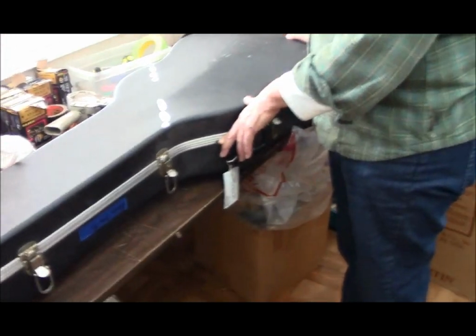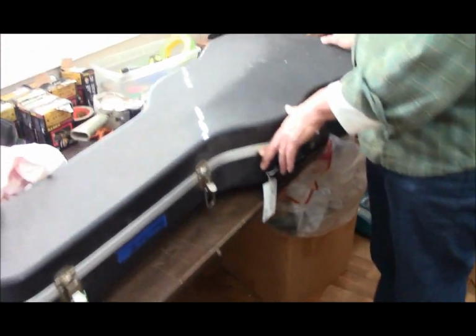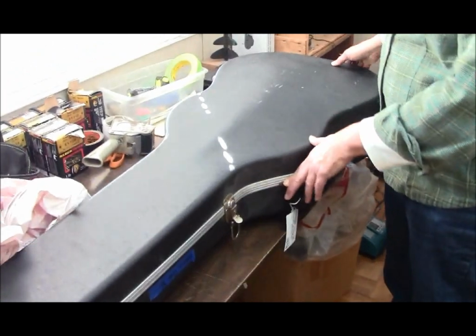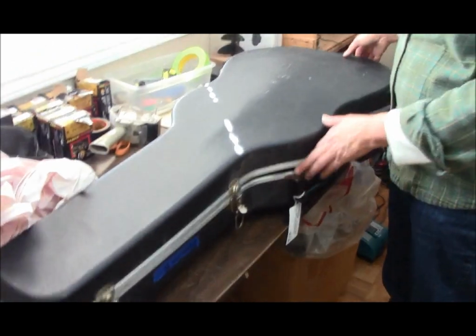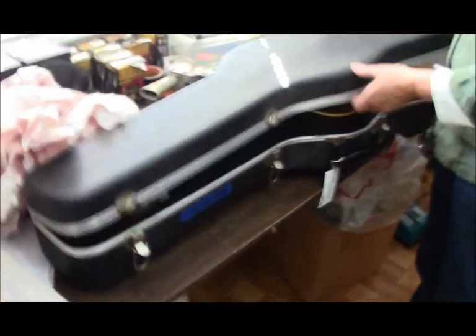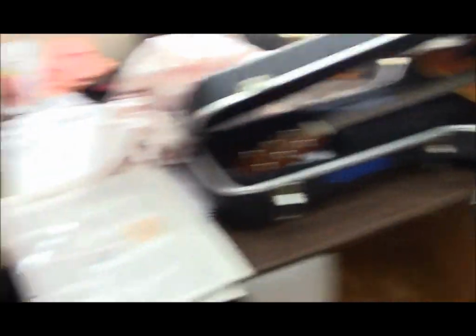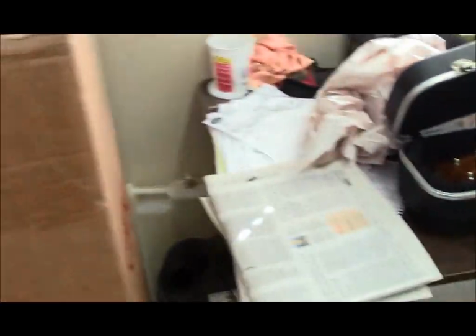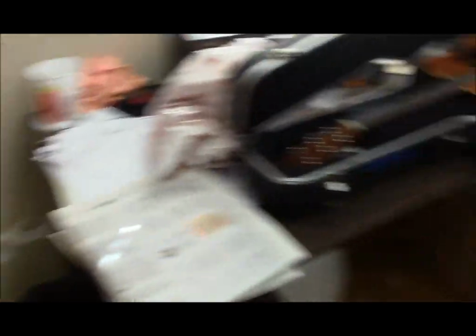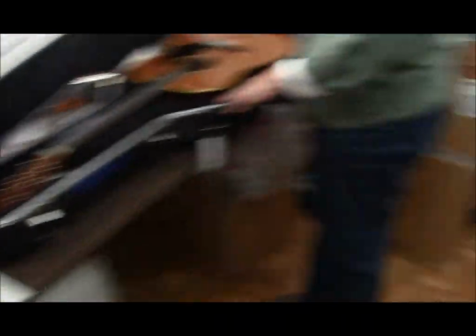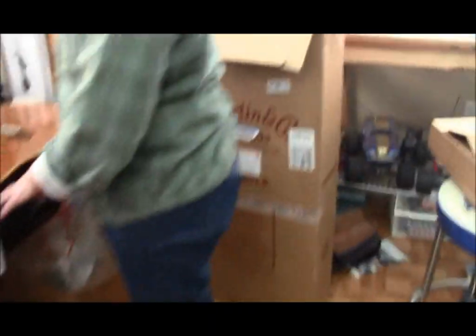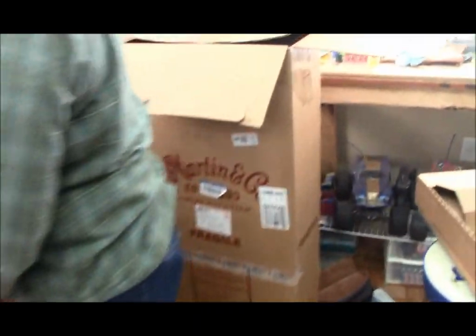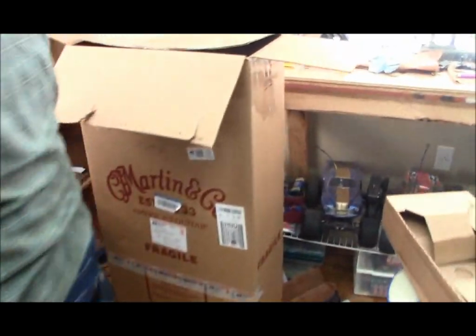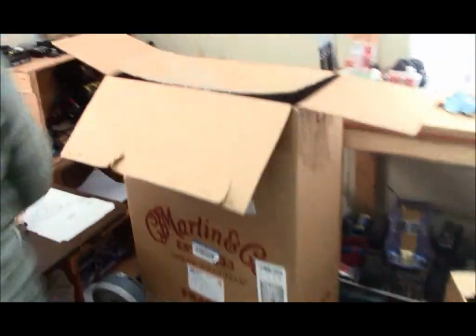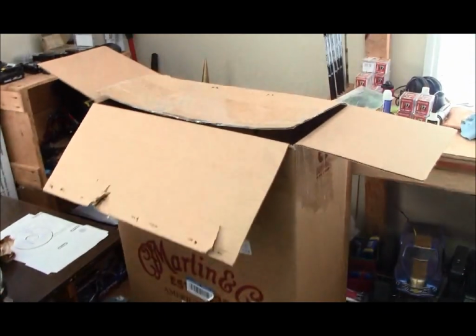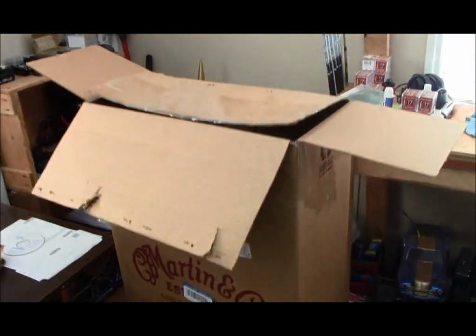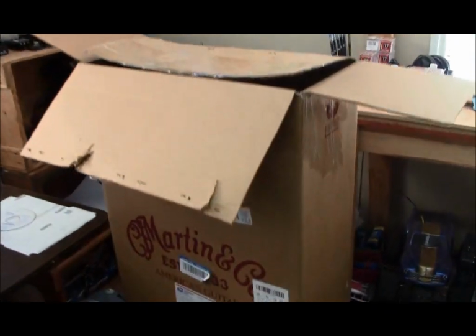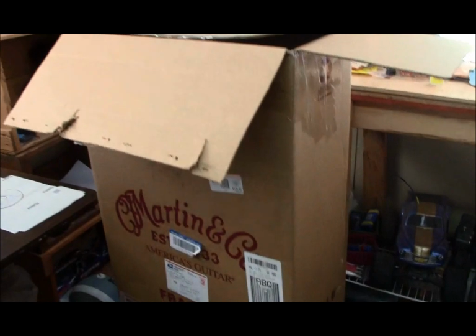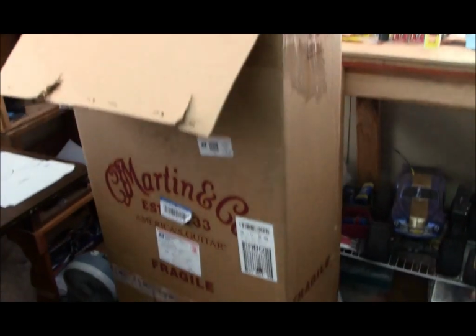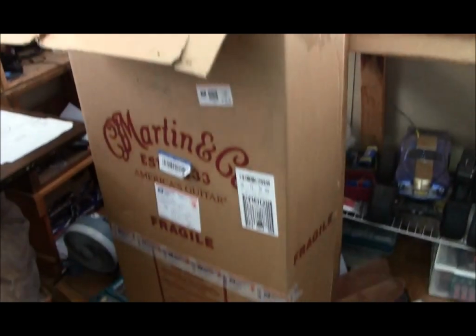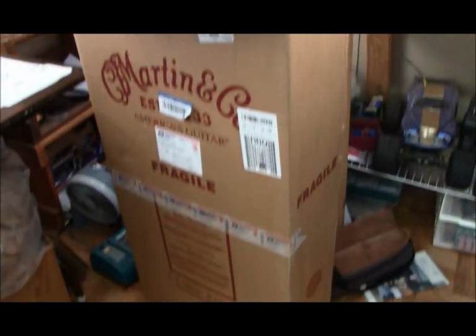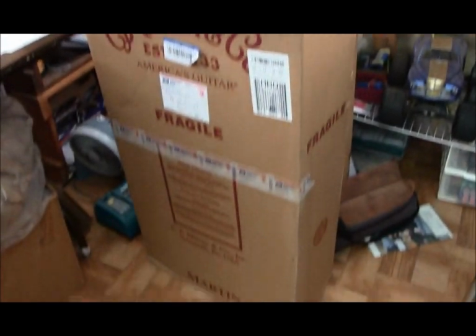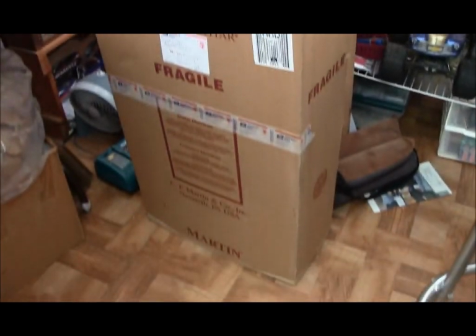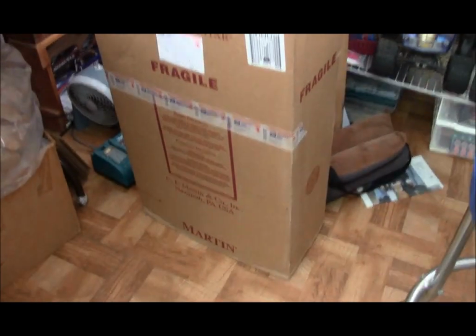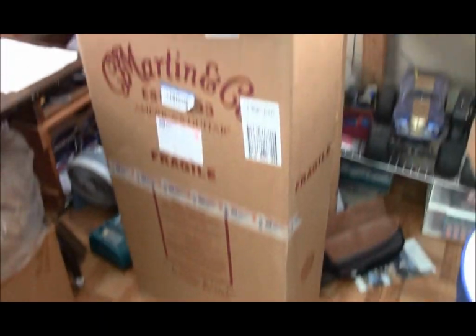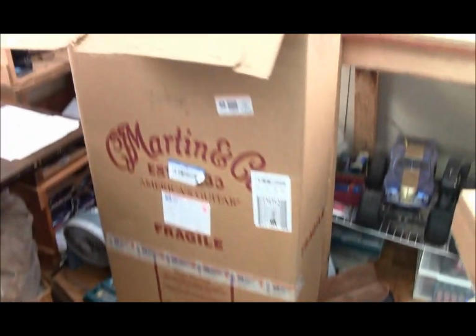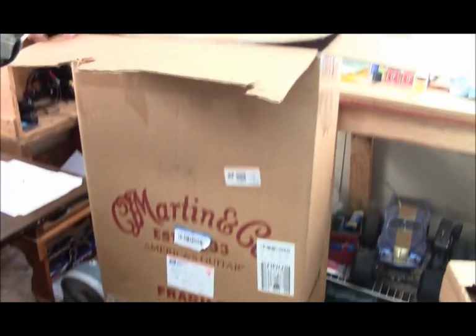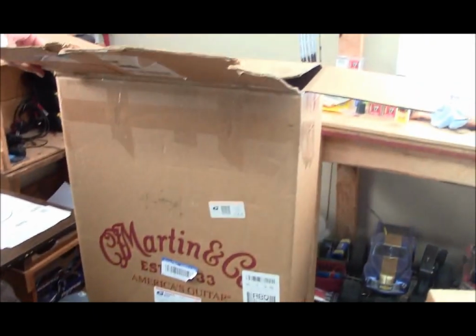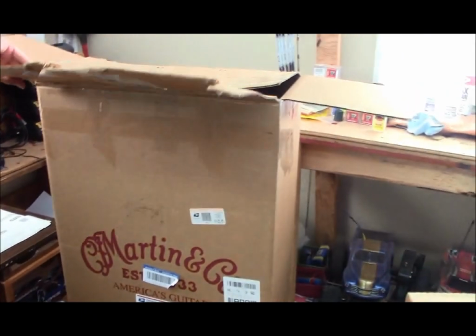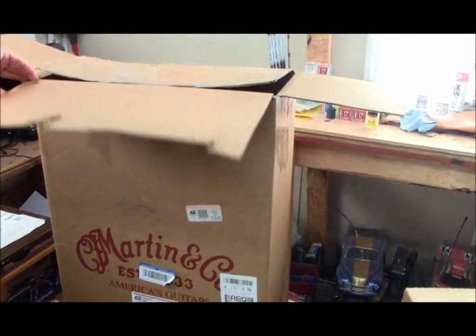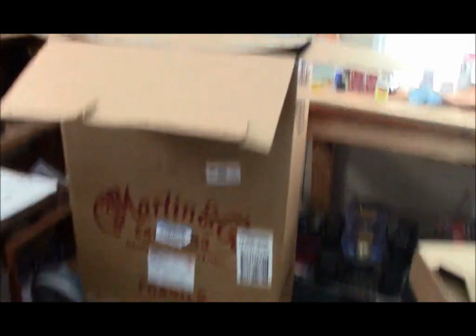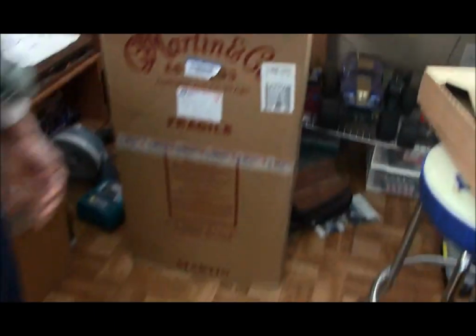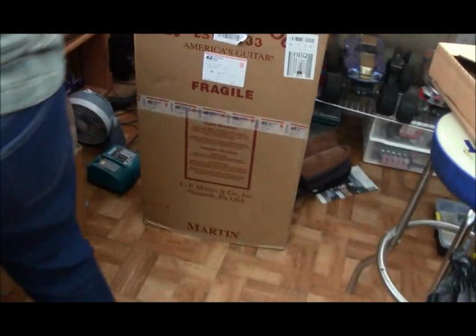Your first step: you need your guitar and a box like this. This is a Martin guitar box — a standard guitar box. That's the best way to go, so get that.